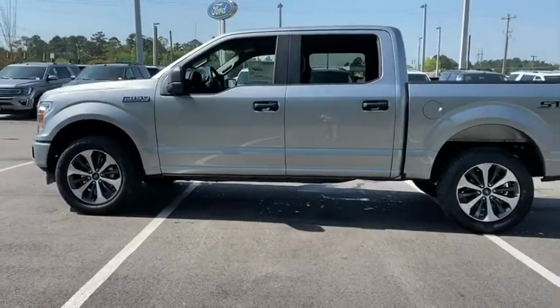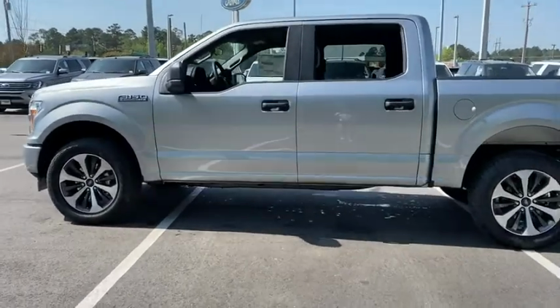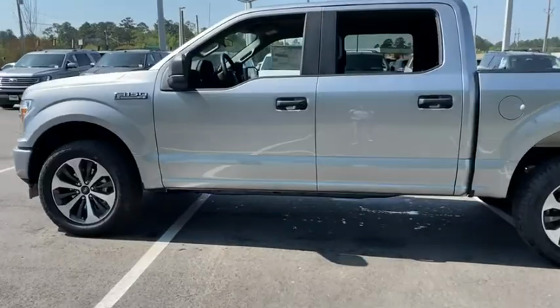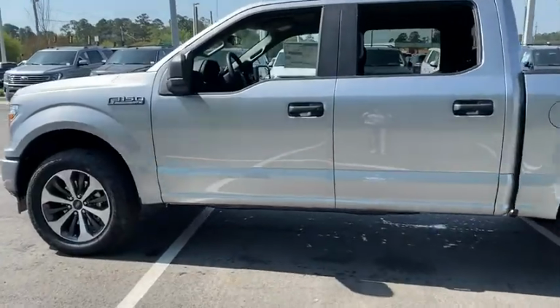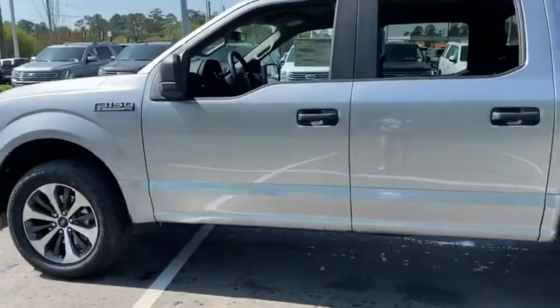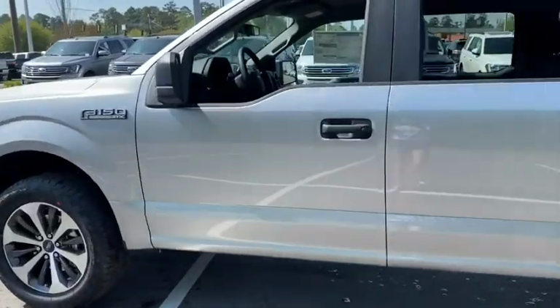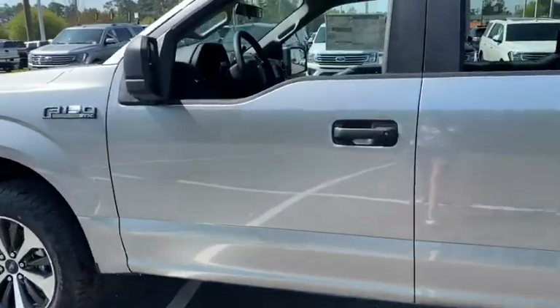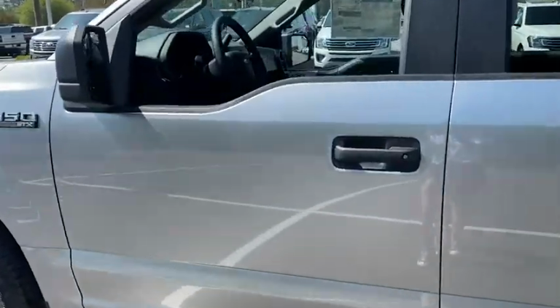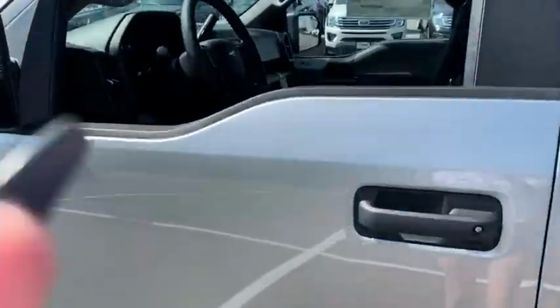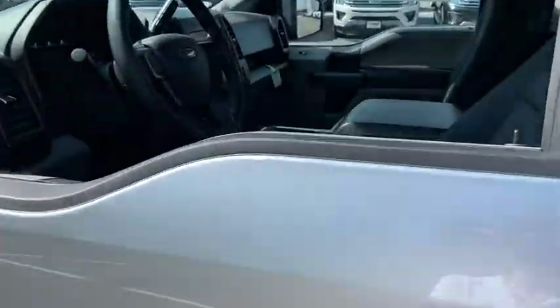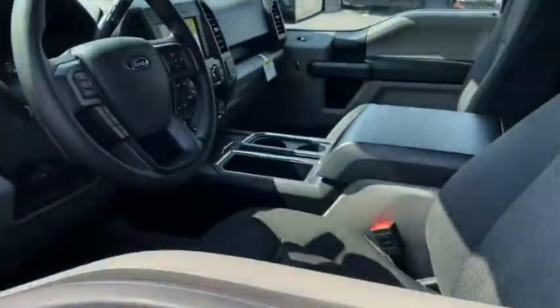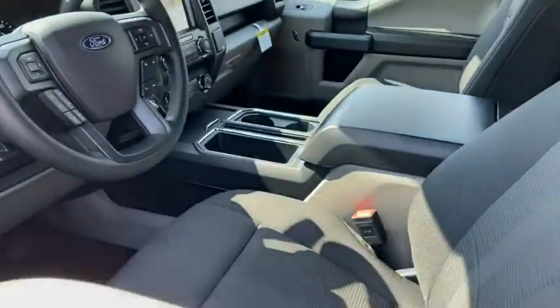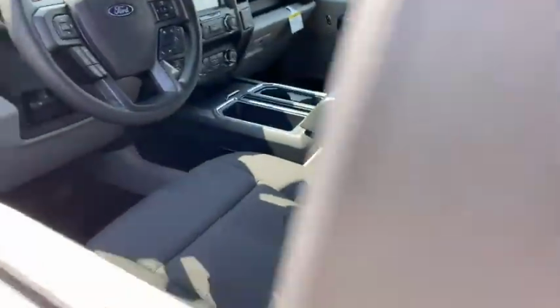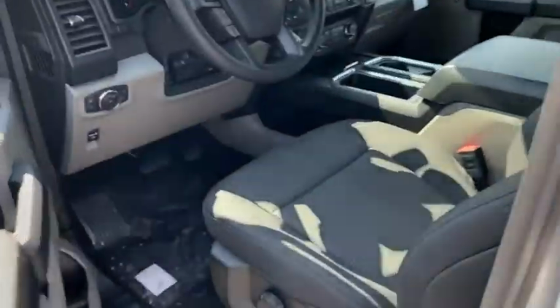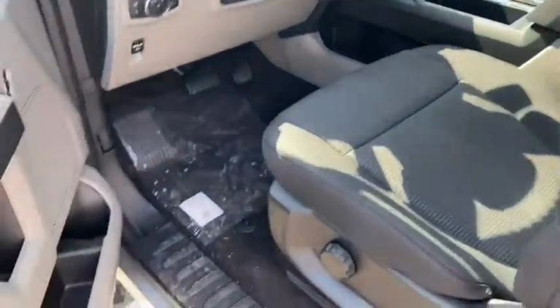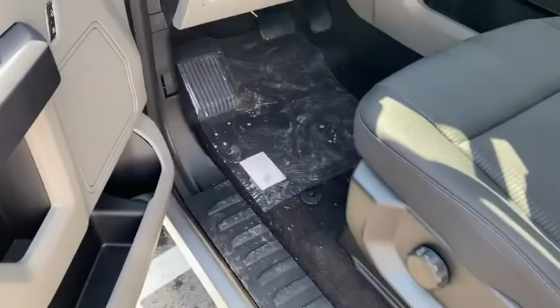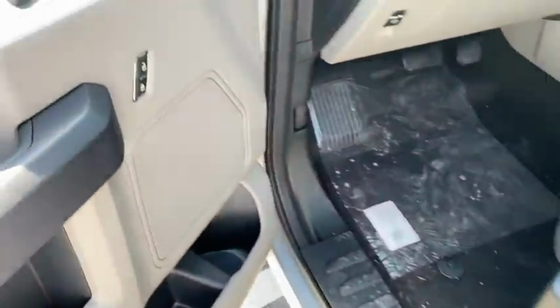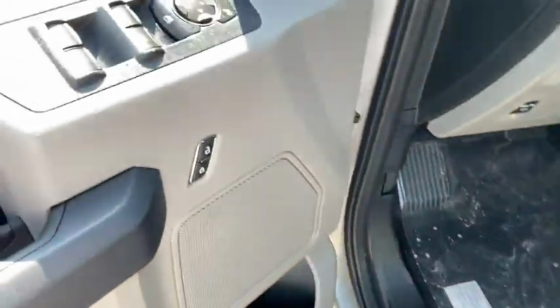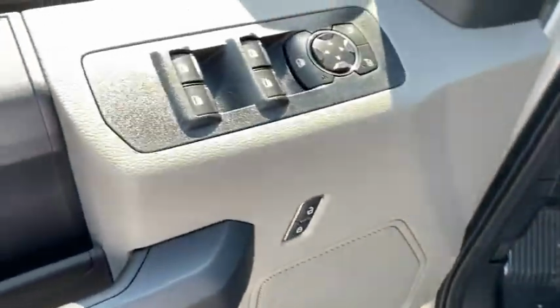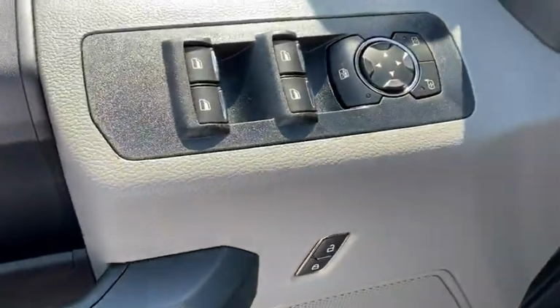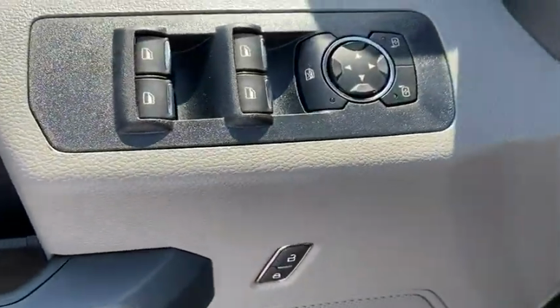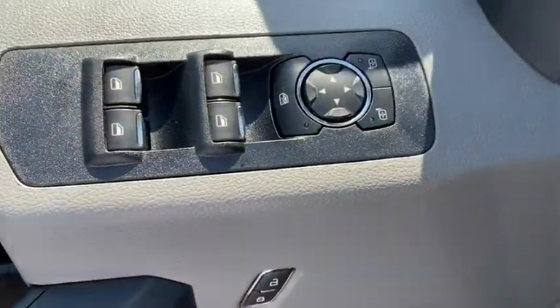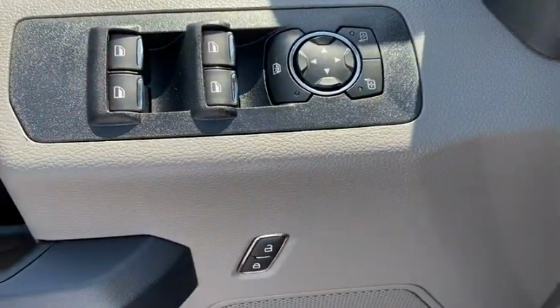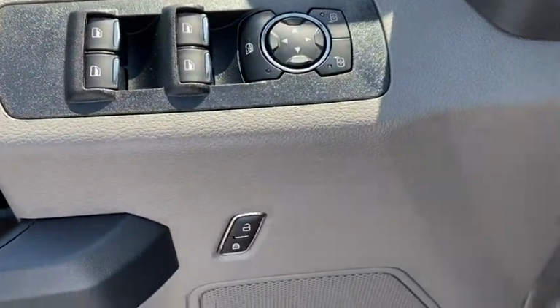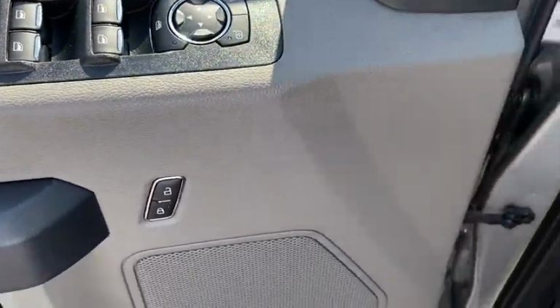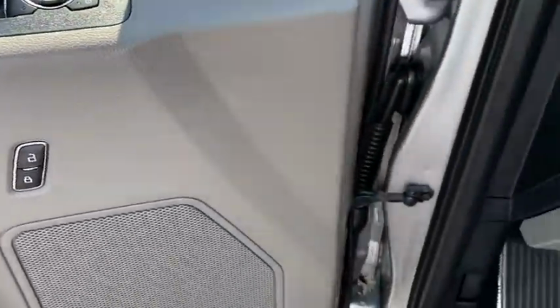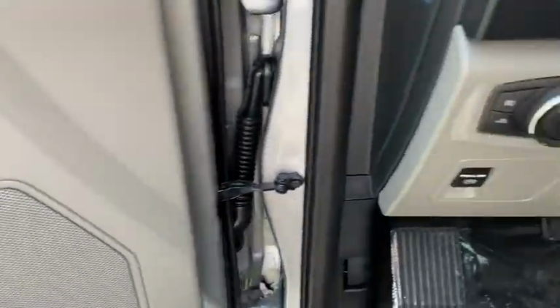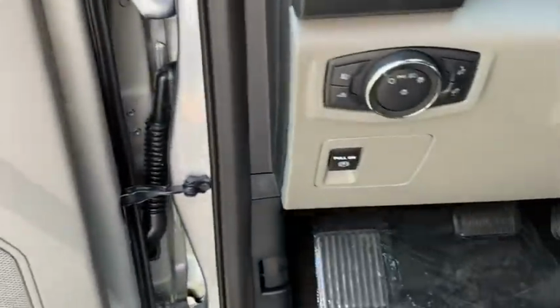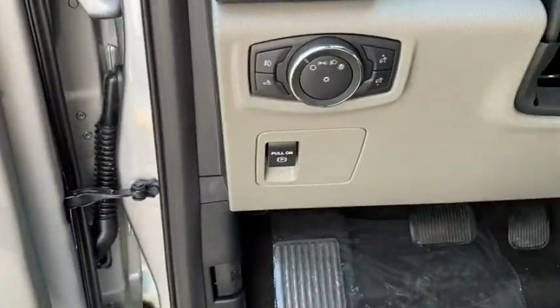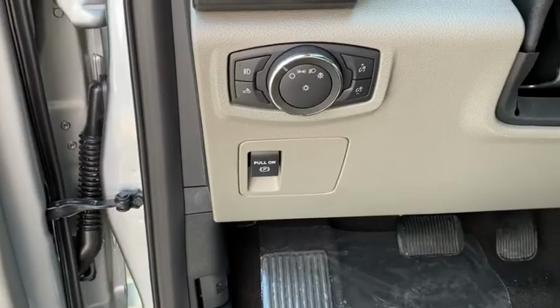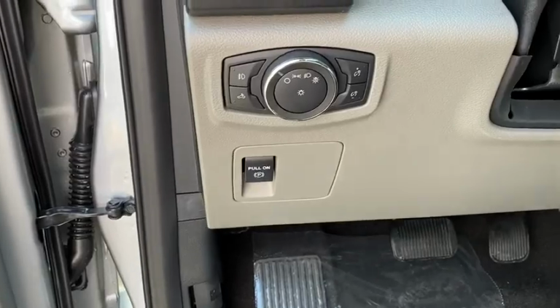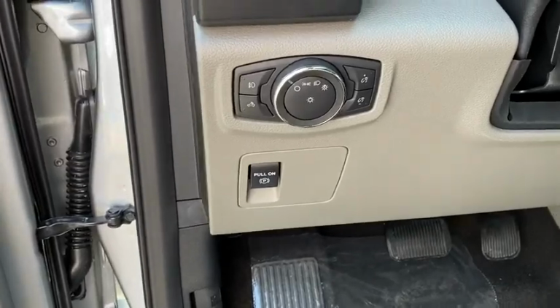Here are some of this vehicle's great options: traction control, dual airbags, power steering, cruise control, four-wheel disc brakes, power door locks, compass, rear window defroster, fog lamps.